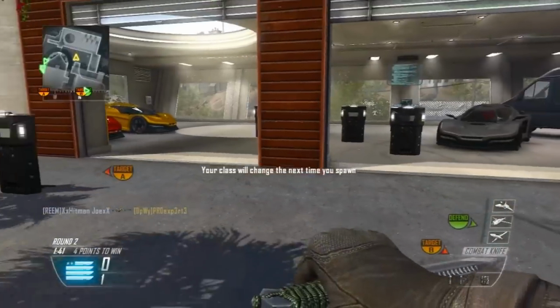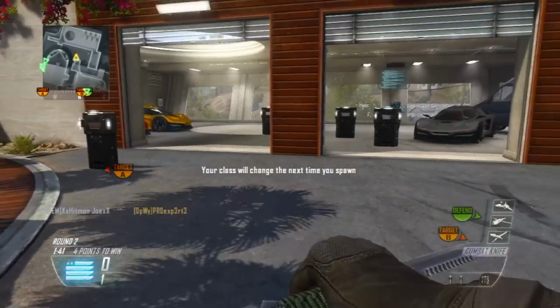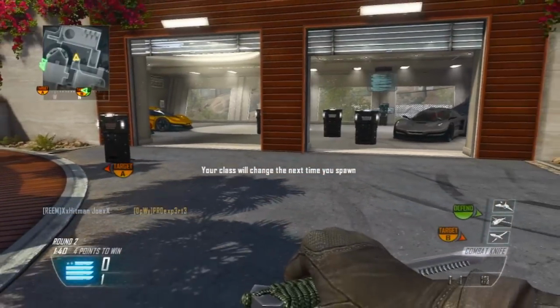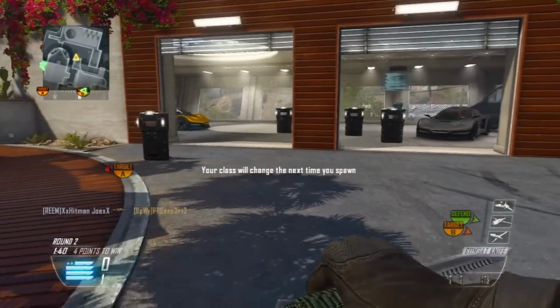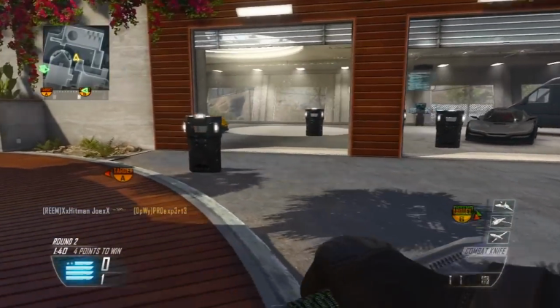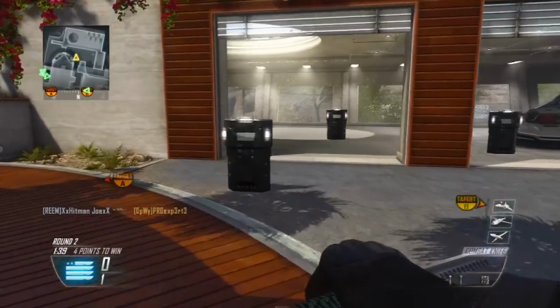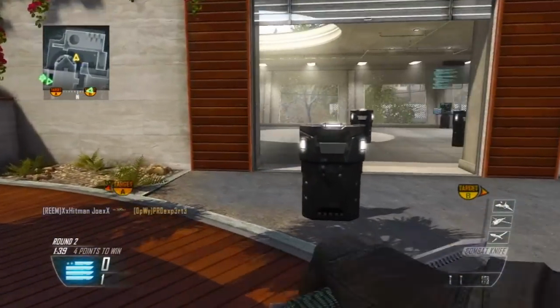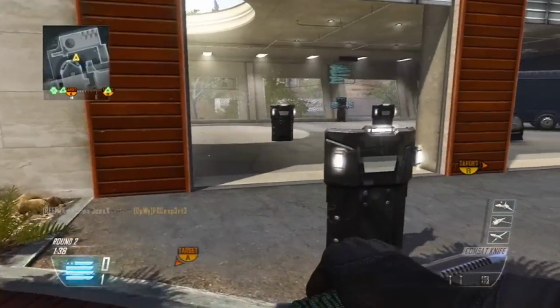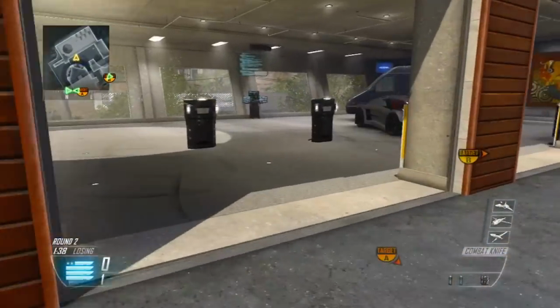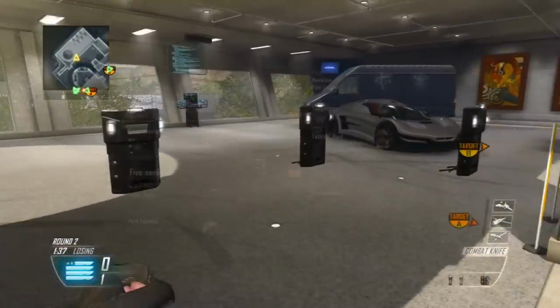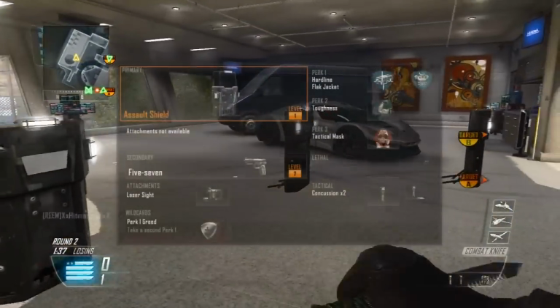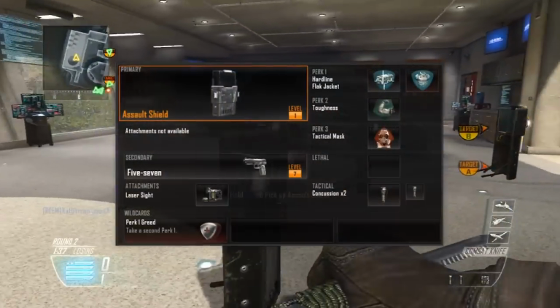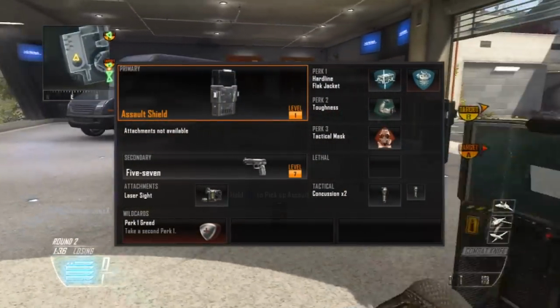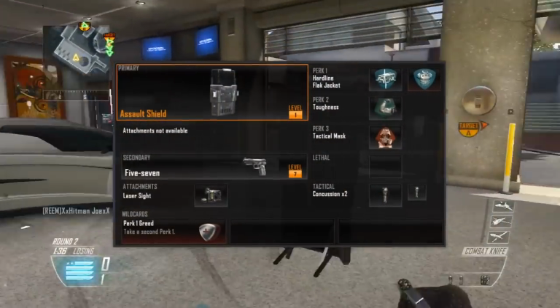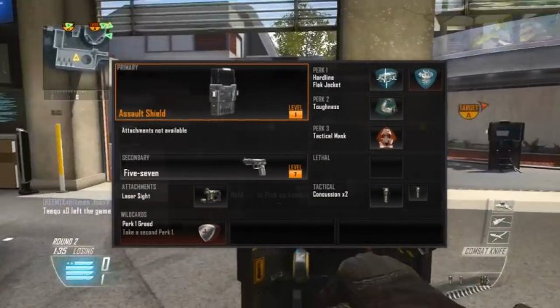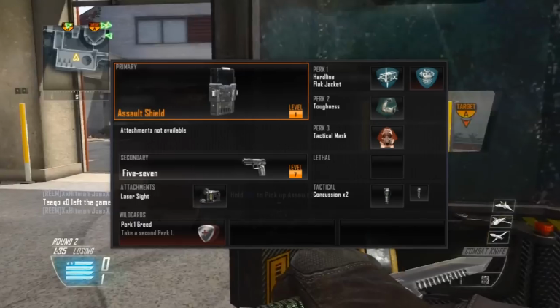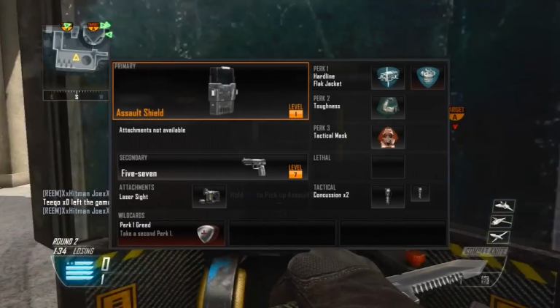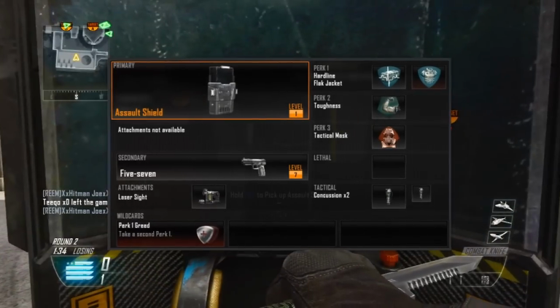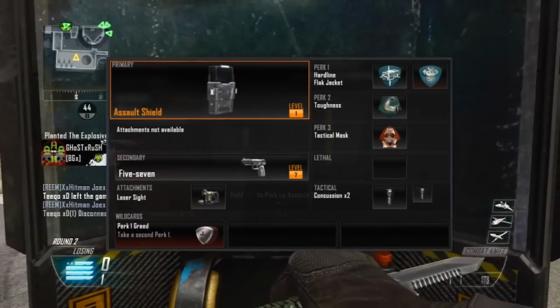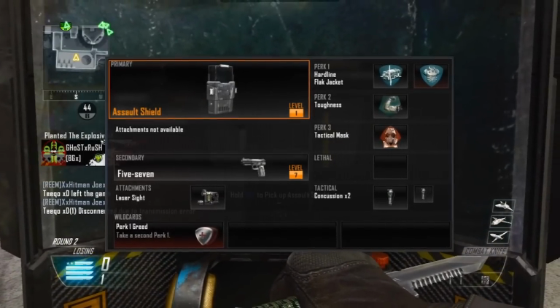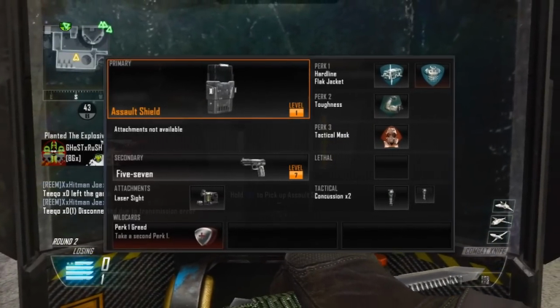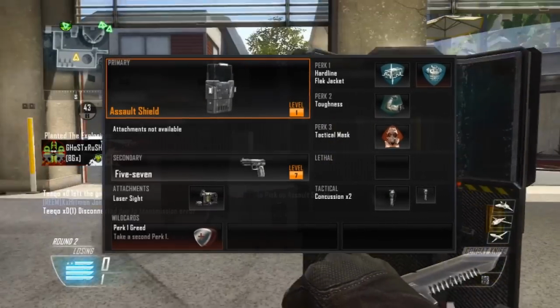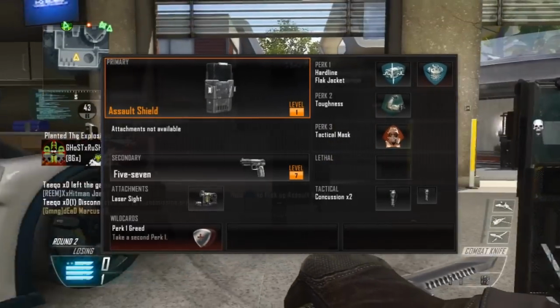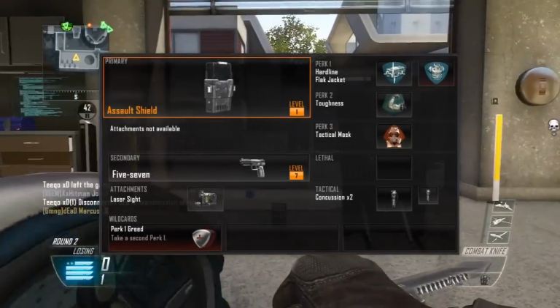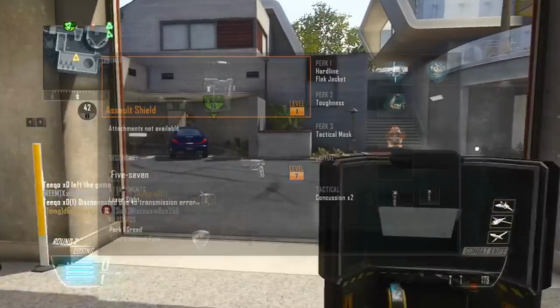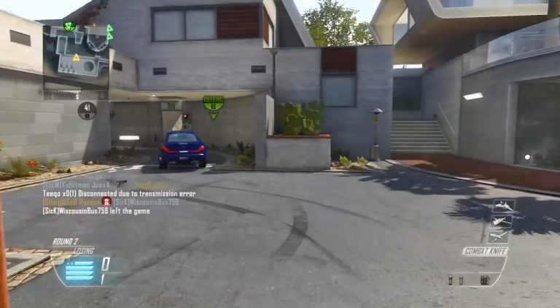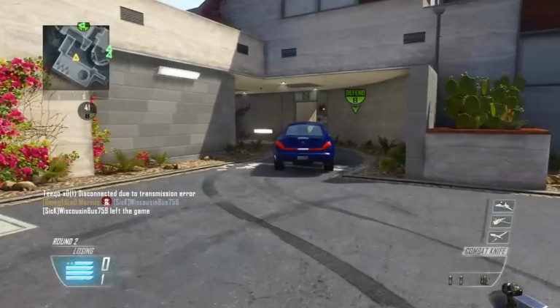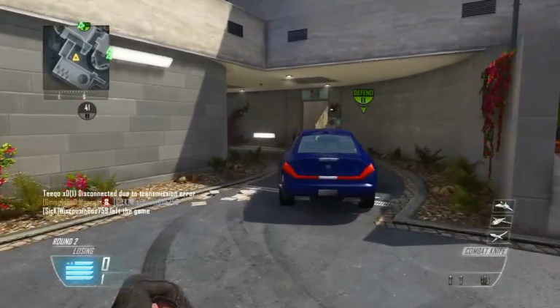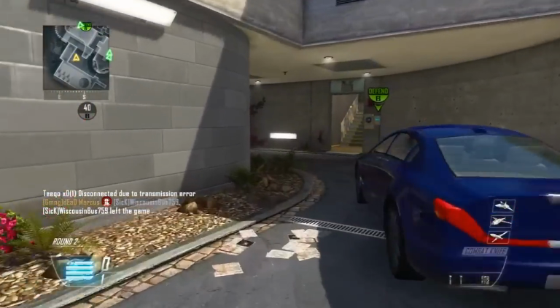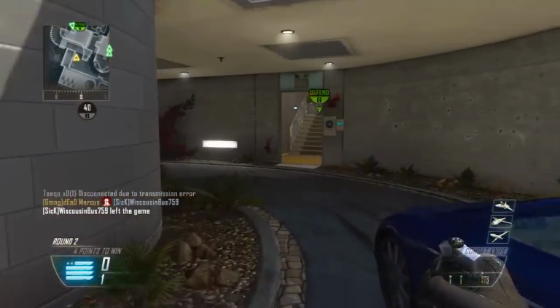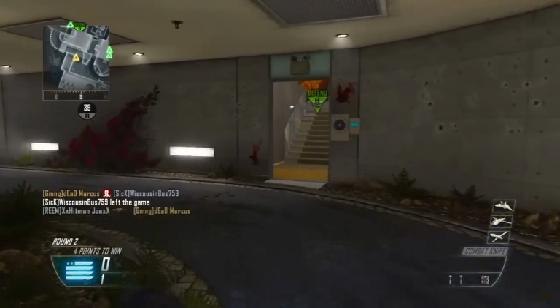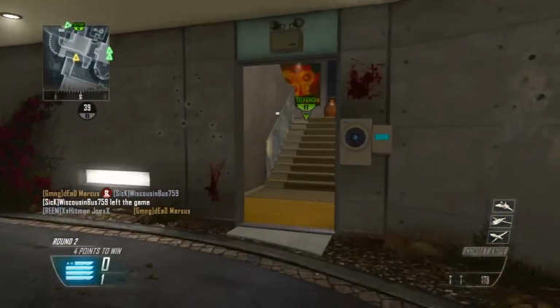So first off you need to make two different classes. The first one is similar to what you can see on the screen right now, with the assault shield as your primary weapon. You can choose any secondary you like, whatever perks you like, whatever tactical you like, but you cannot use a lethal grenade.